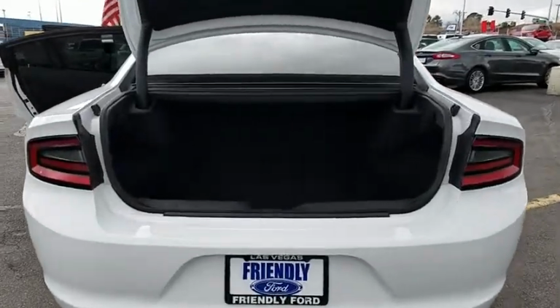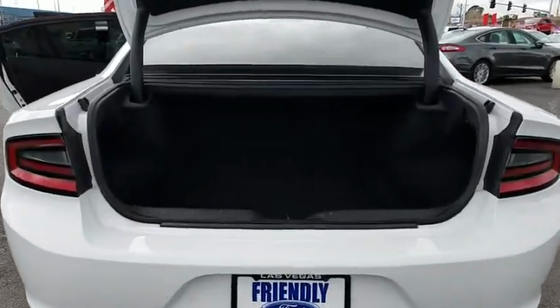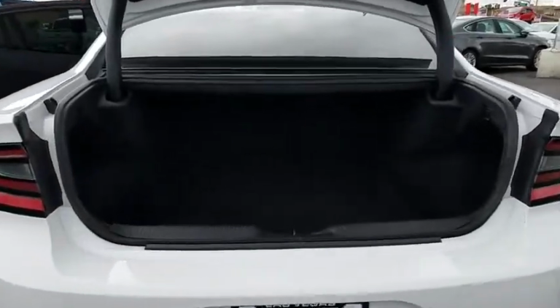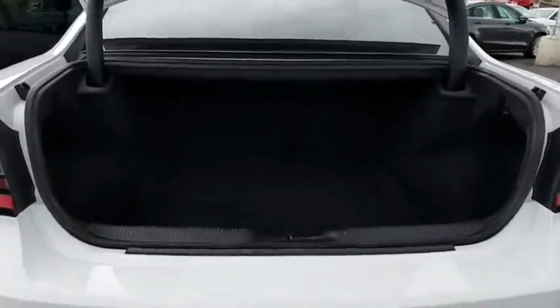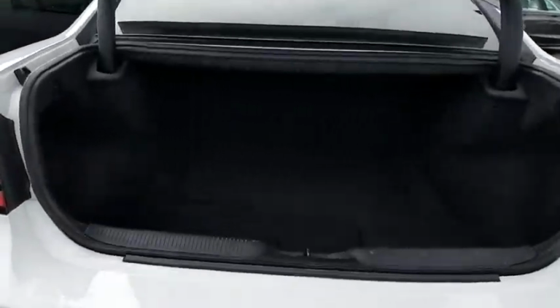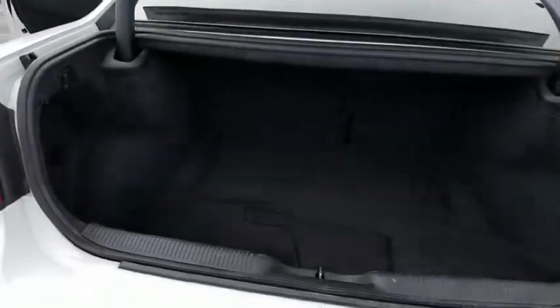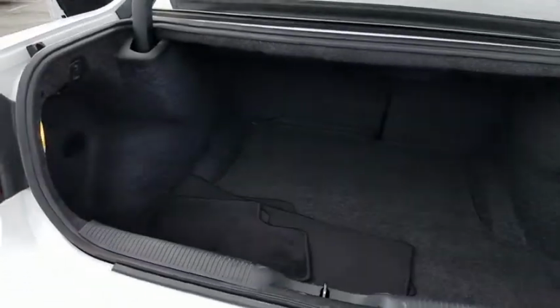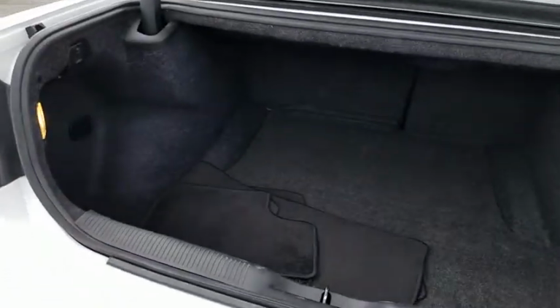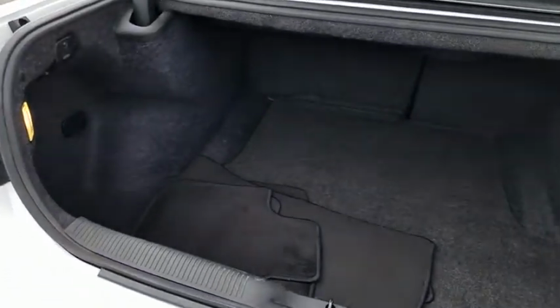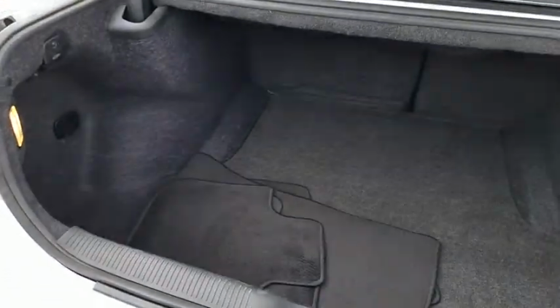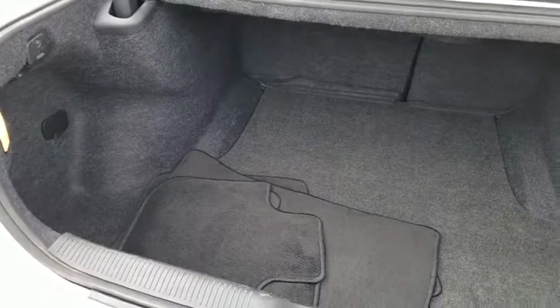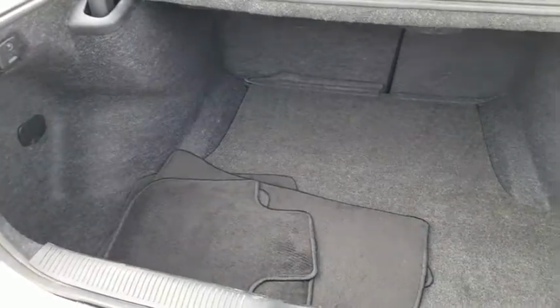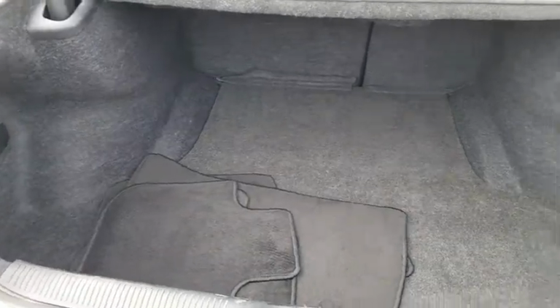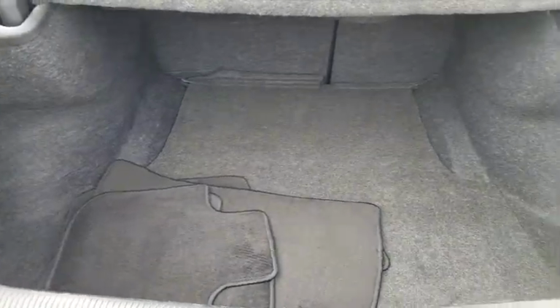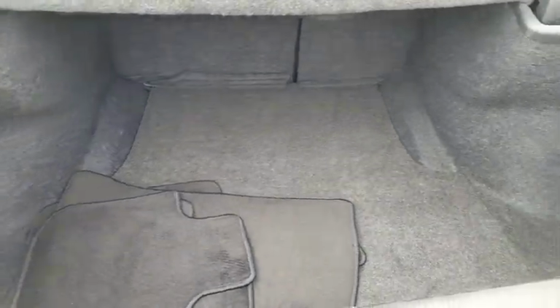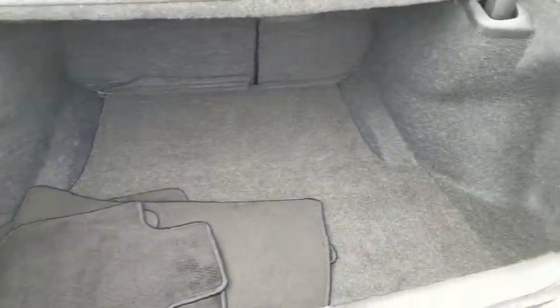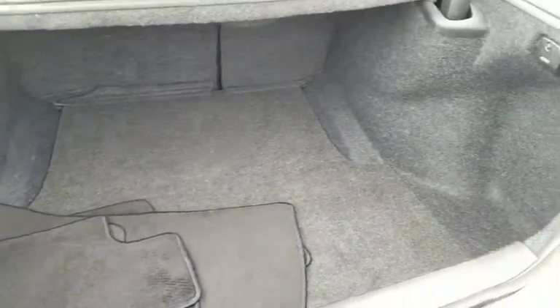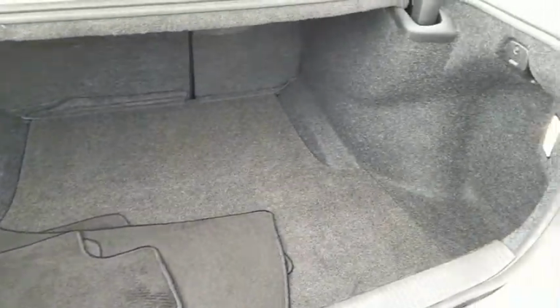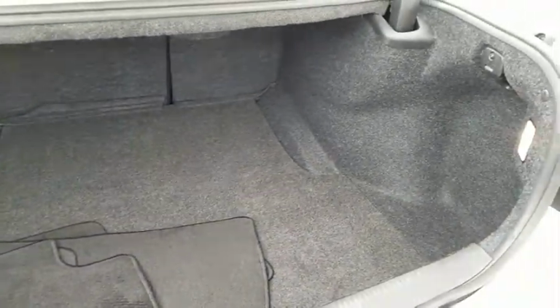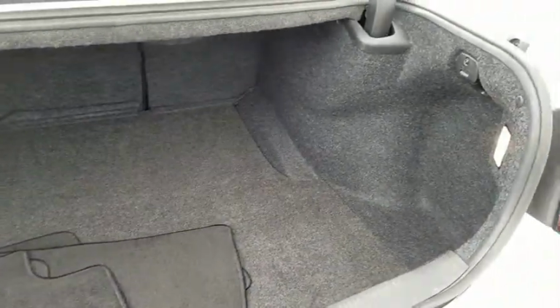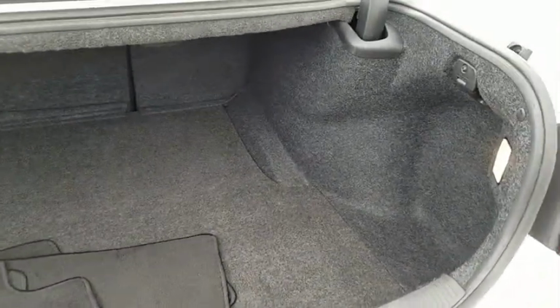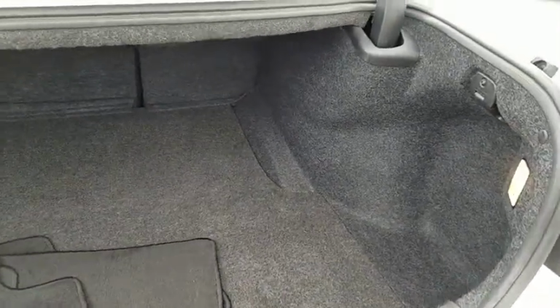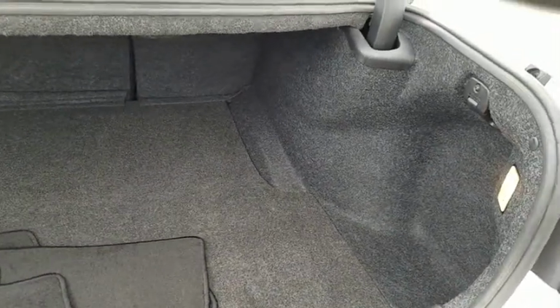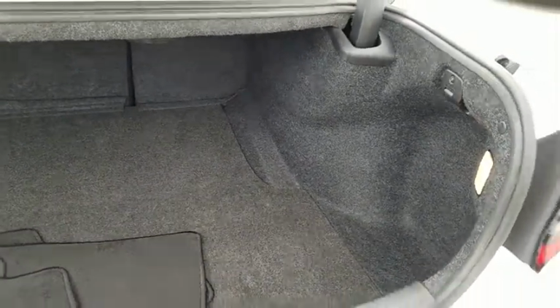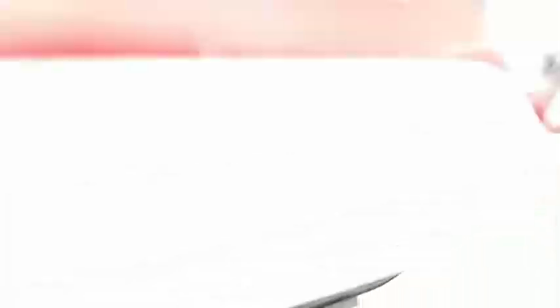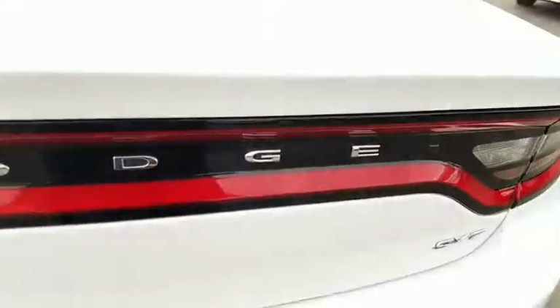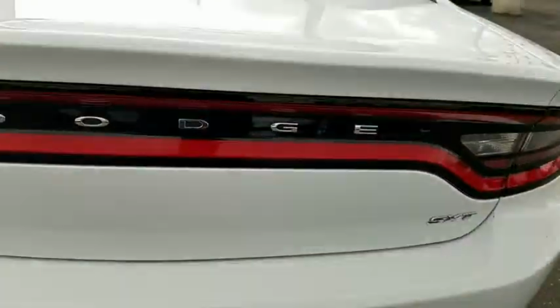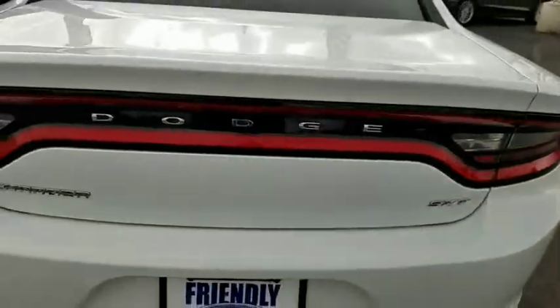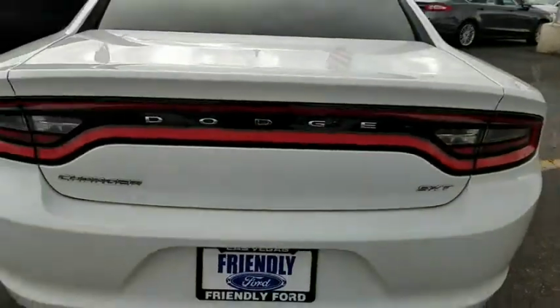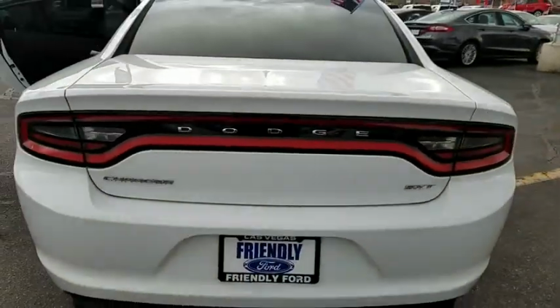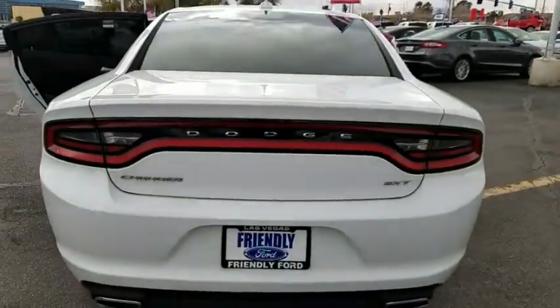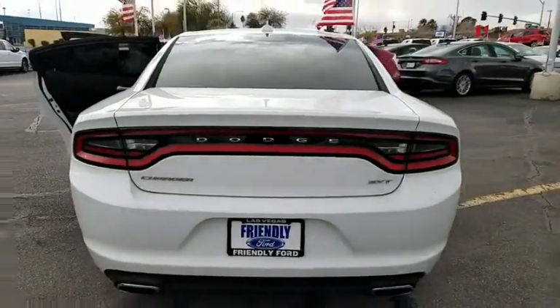Traction control, dual airbags, power steering, alloy wheels, four-wheel disc brakes, electronic stability control, compass, power windows, rear window defroster, fog lights.